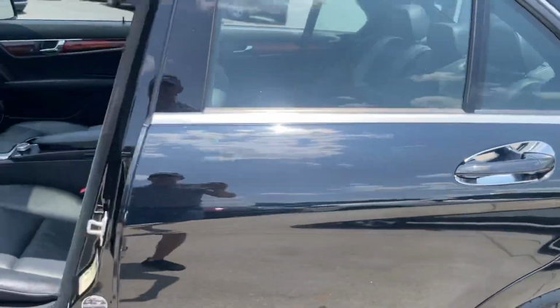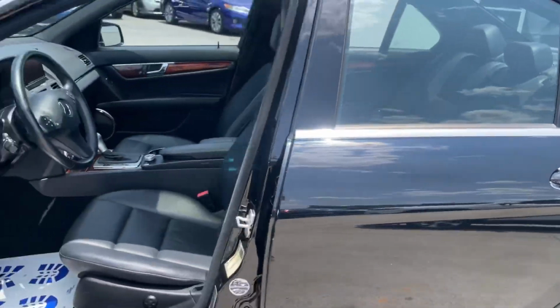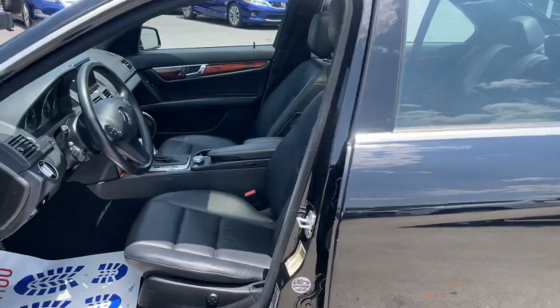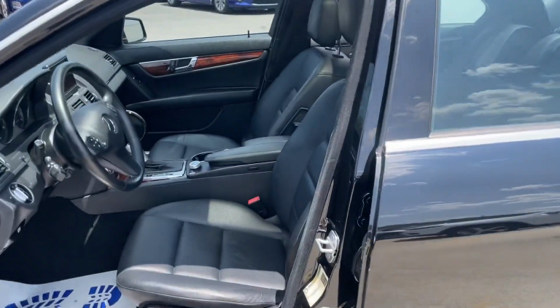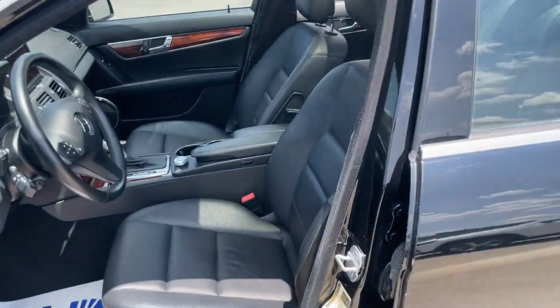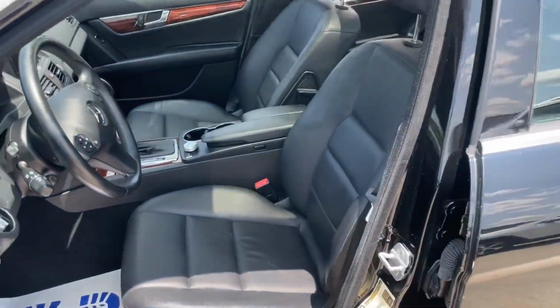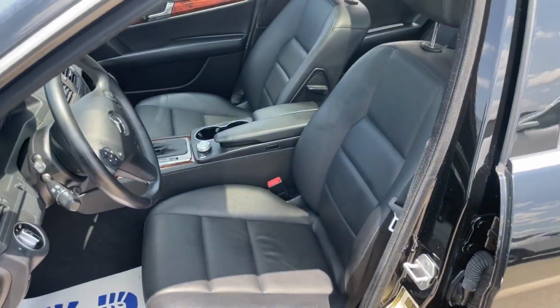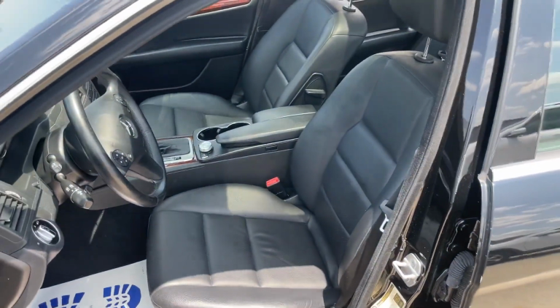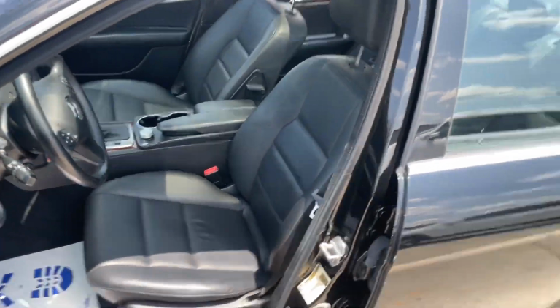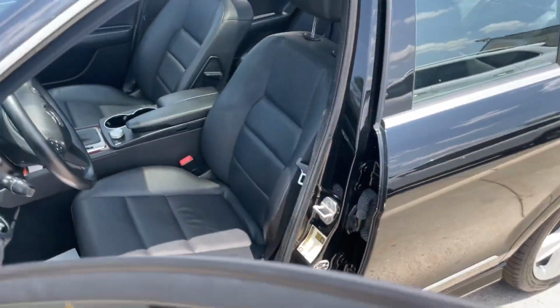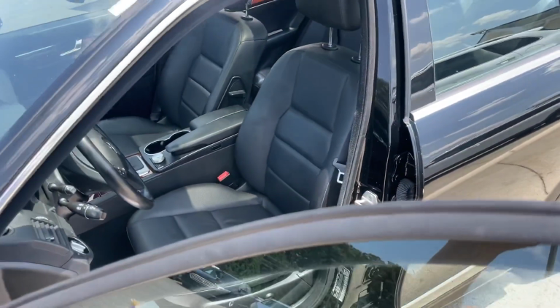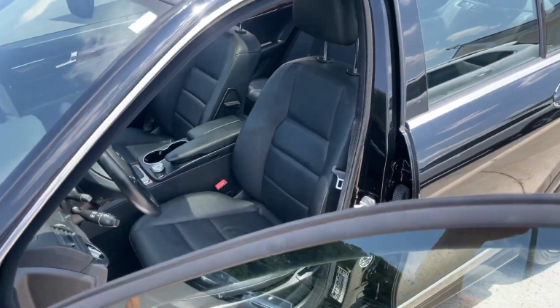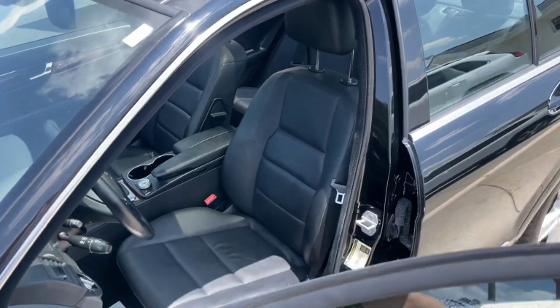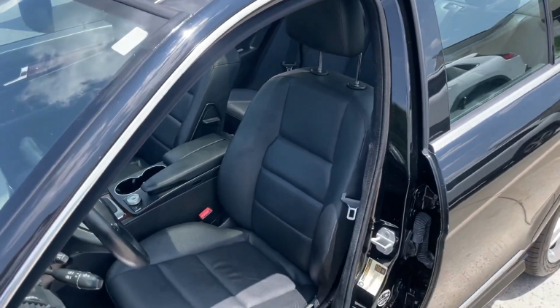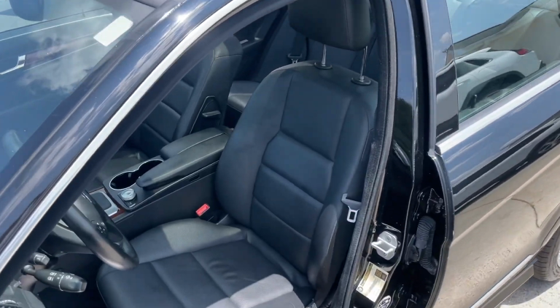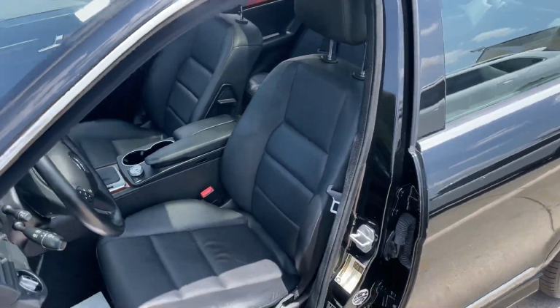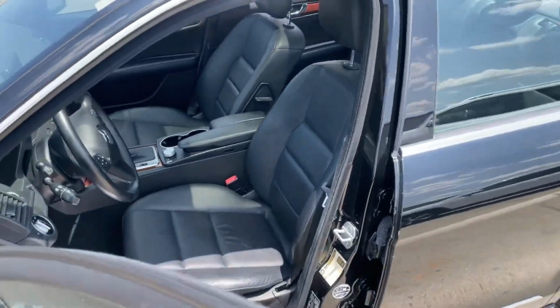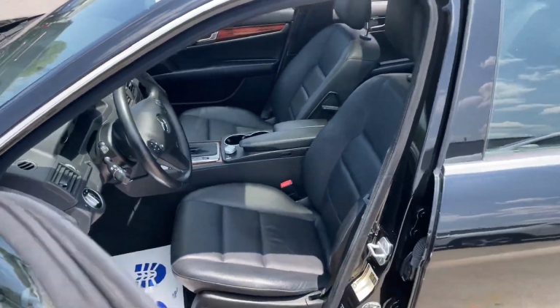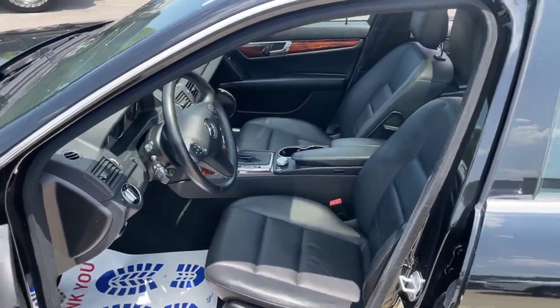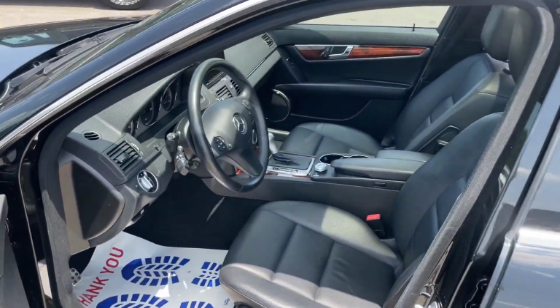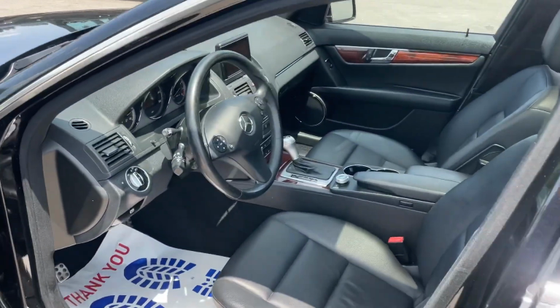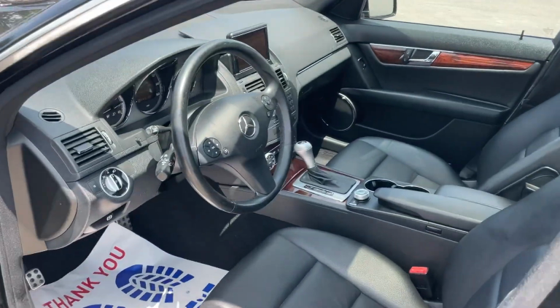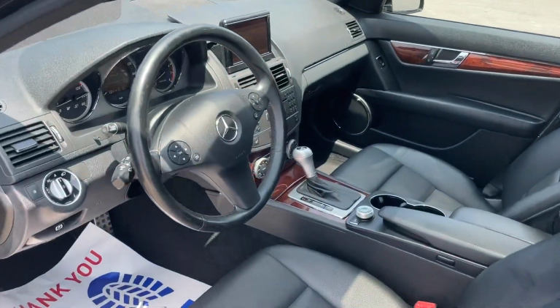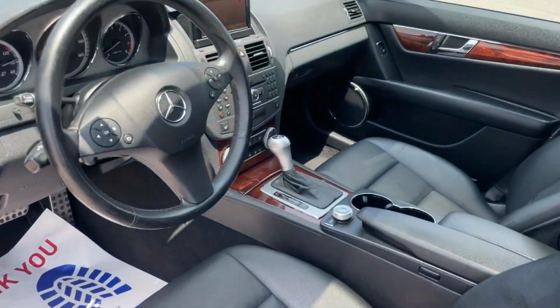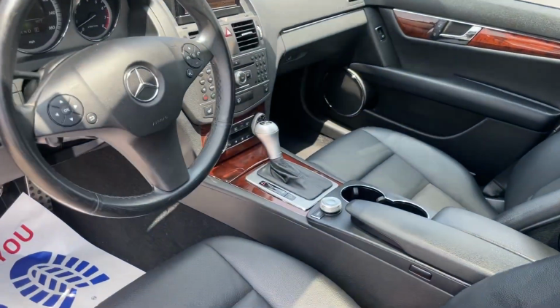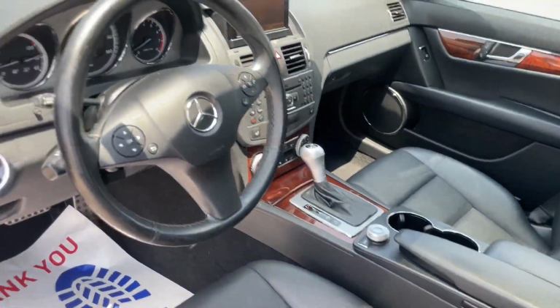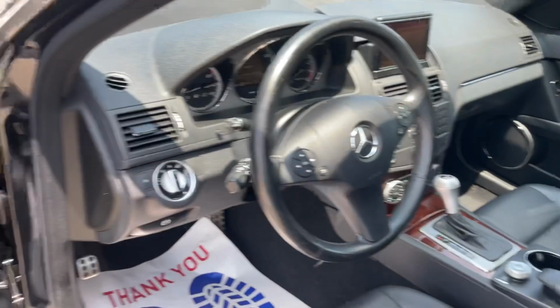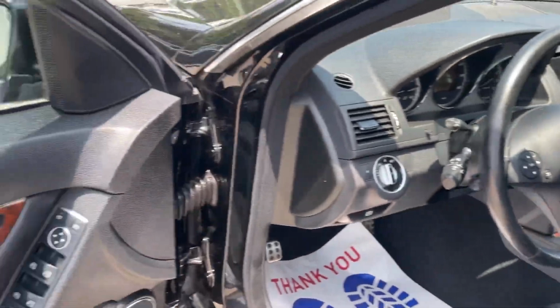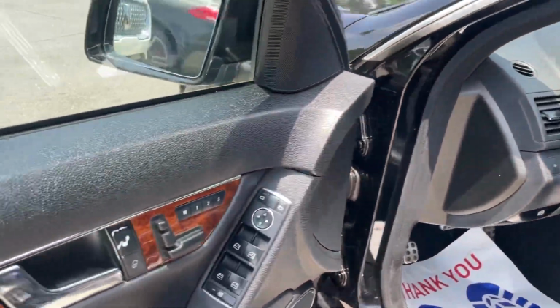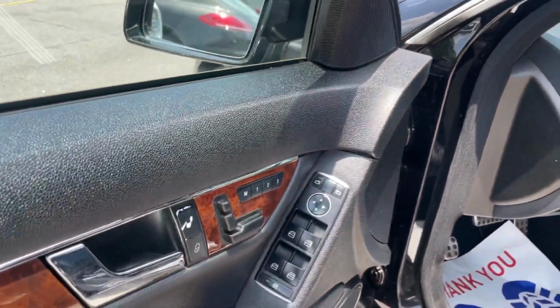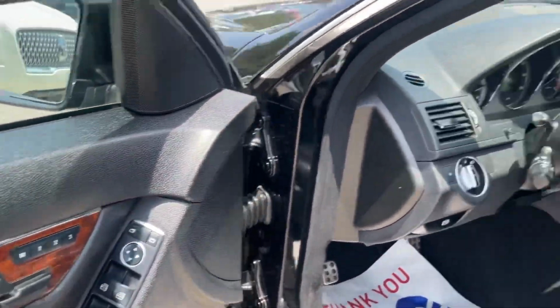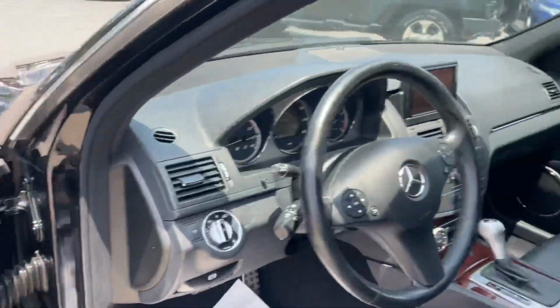Let's take a look inside — all that black-on-black combo. Very classy, very nice. Very nice leather, wood grain, power options.